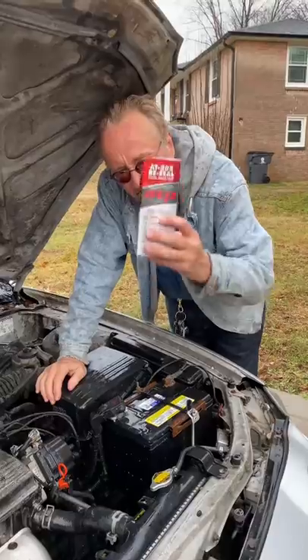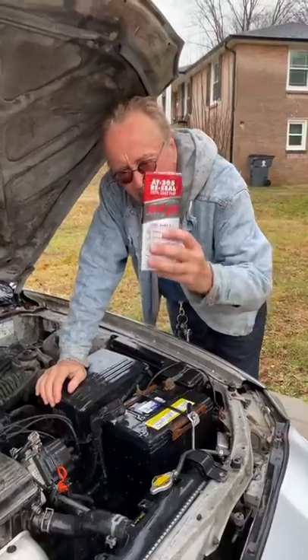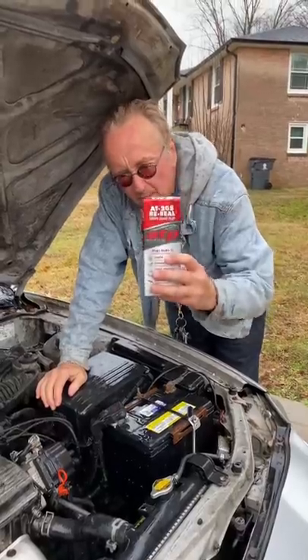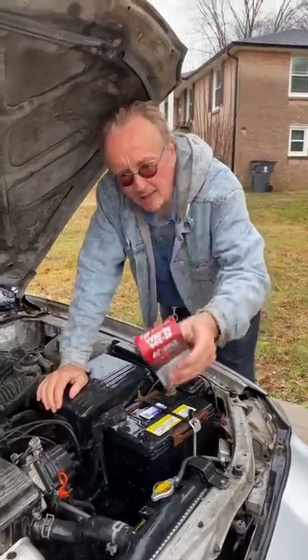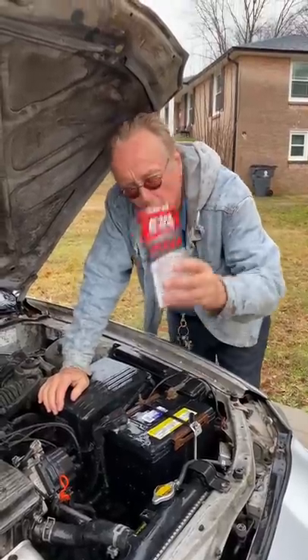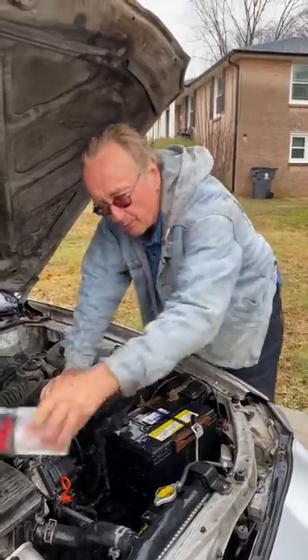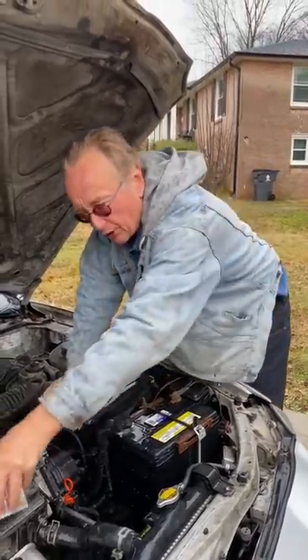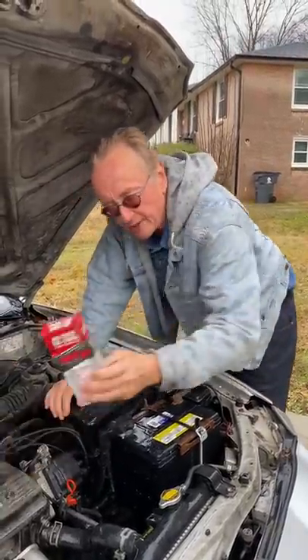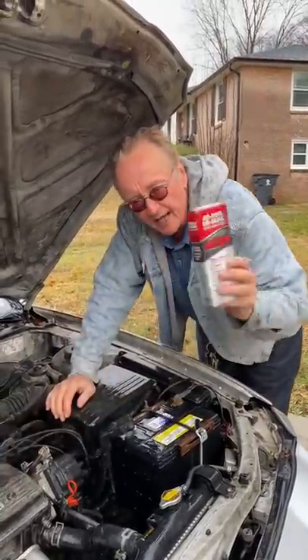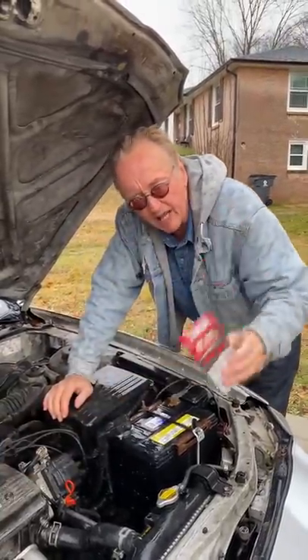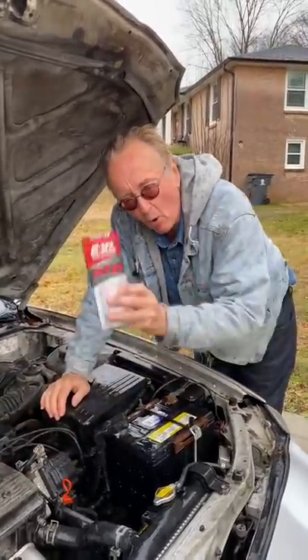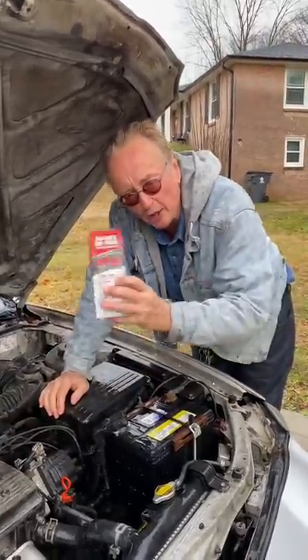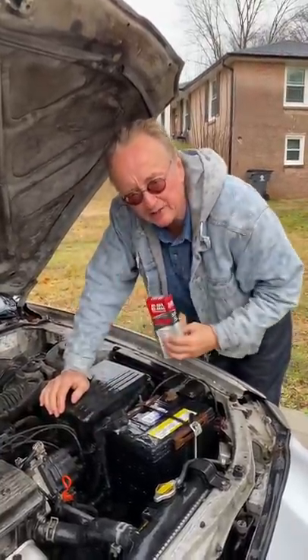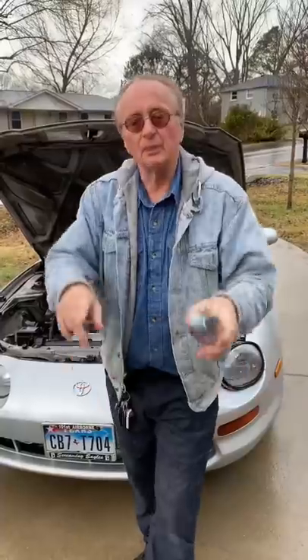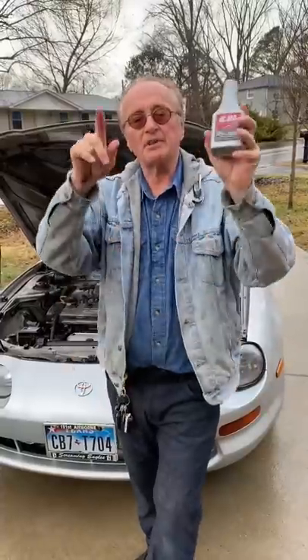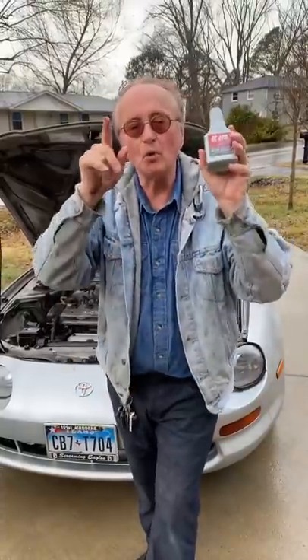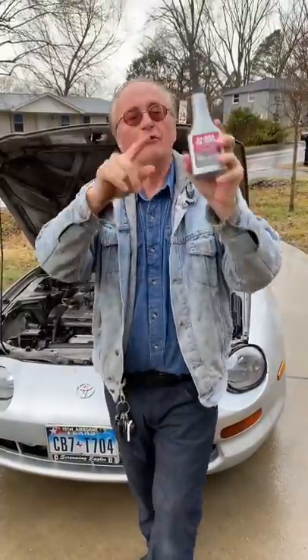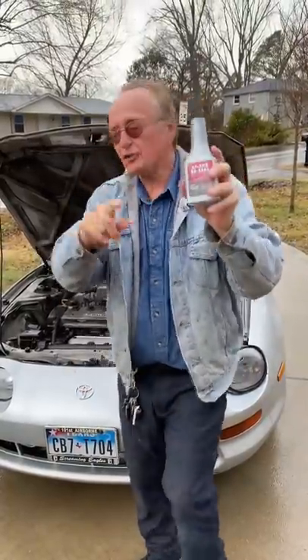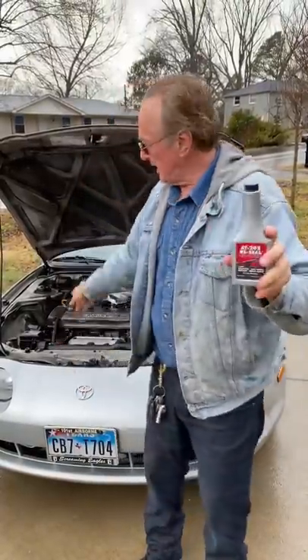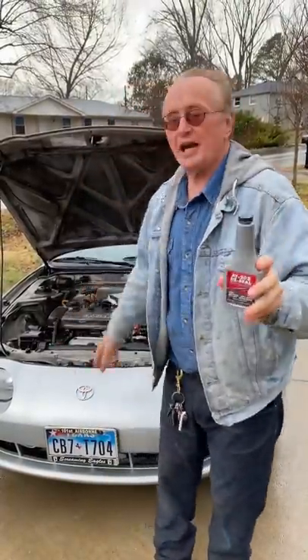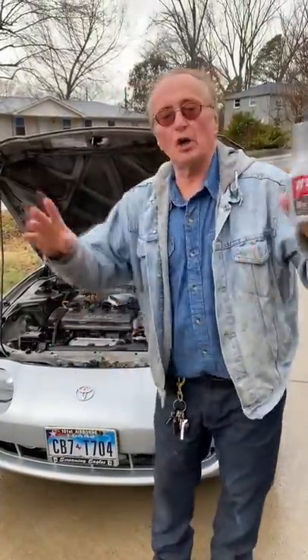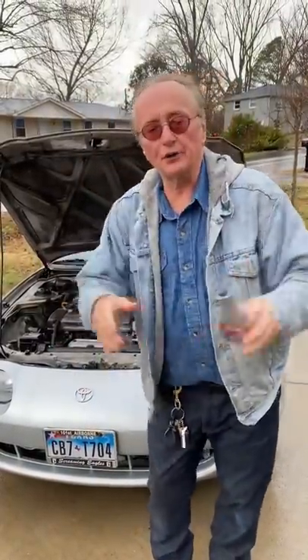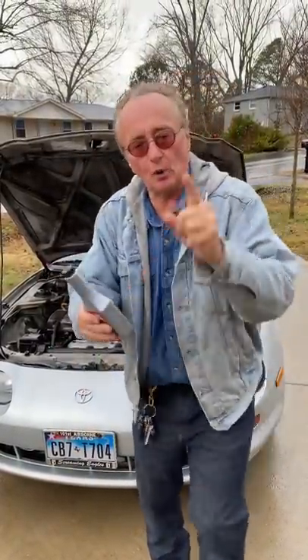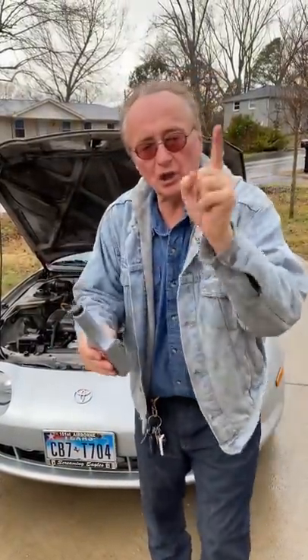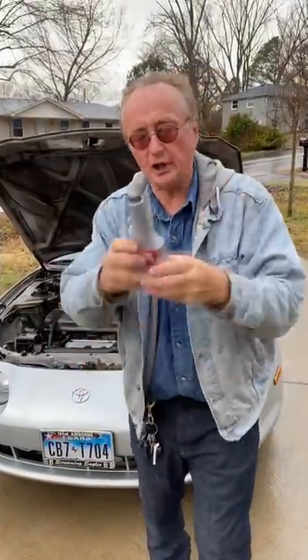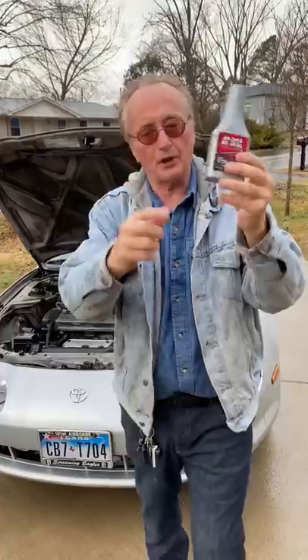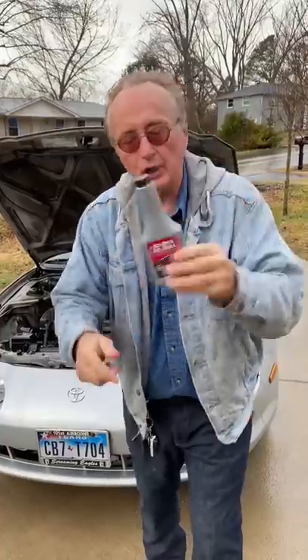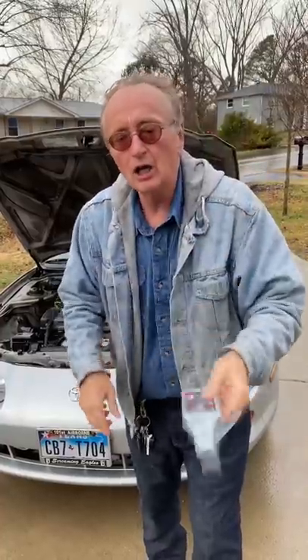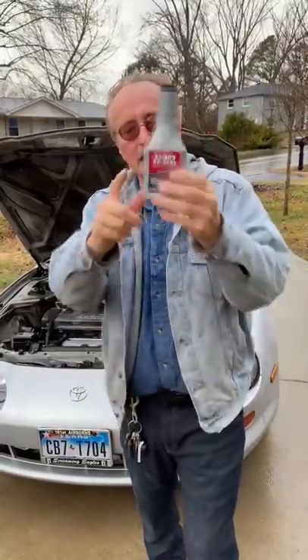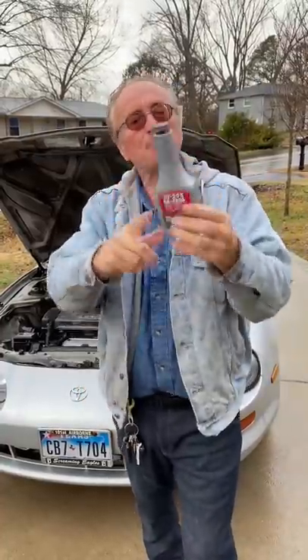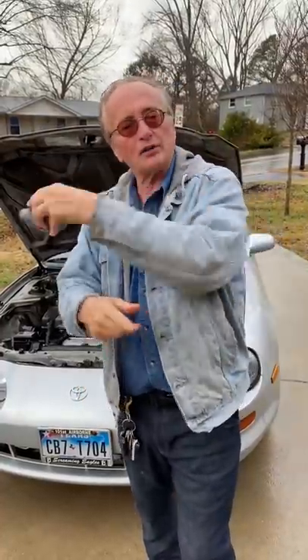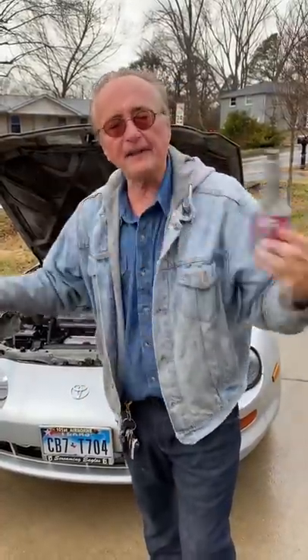Today I'm going to talk about chemicals you can pour in your engine to help stop oil leaks — sometimes they can work. First you change the engine oil; you don't put it in dirty oil. Then you just pour the stuff in.